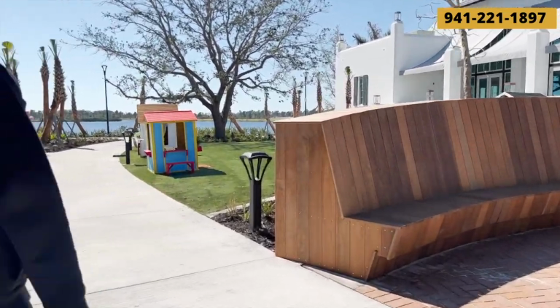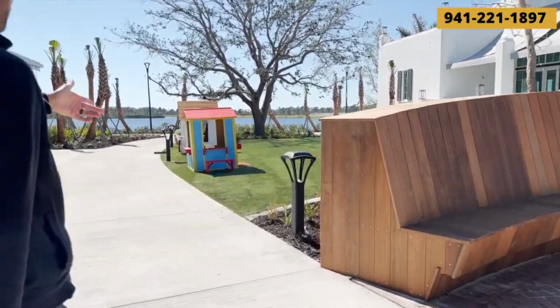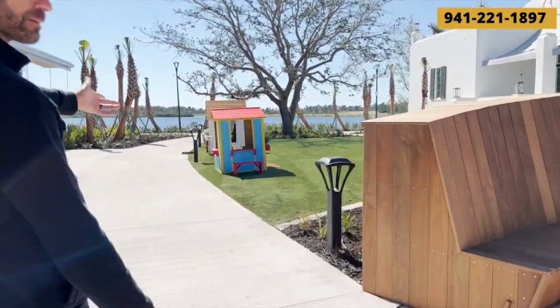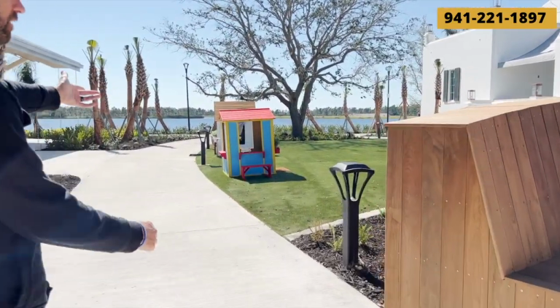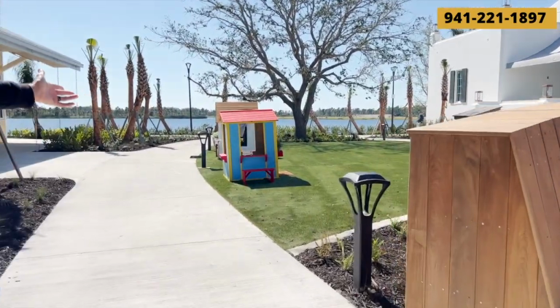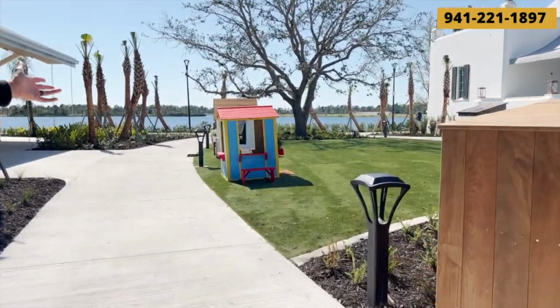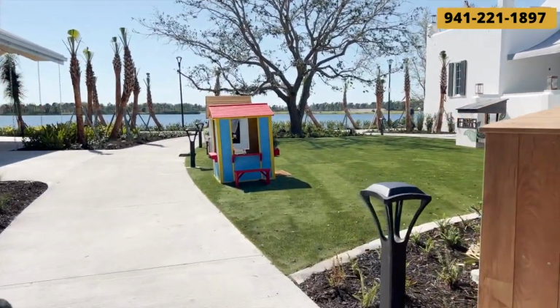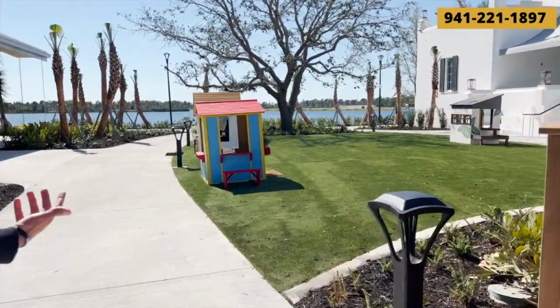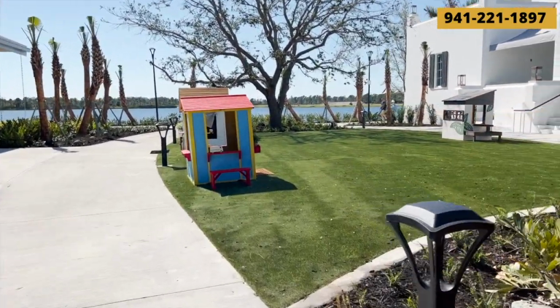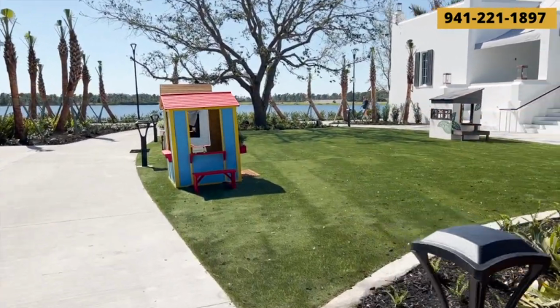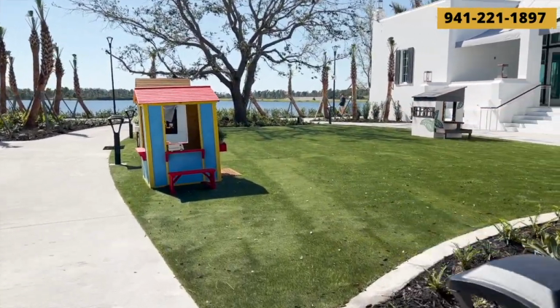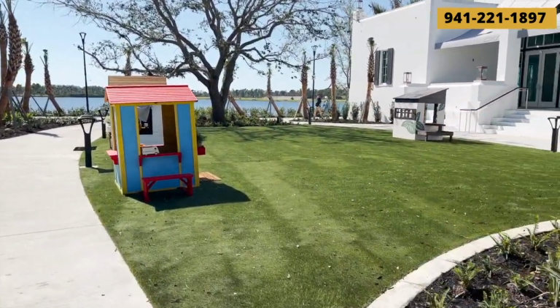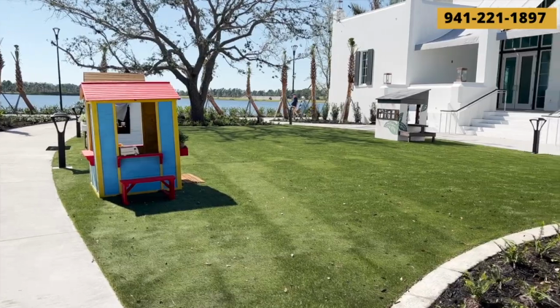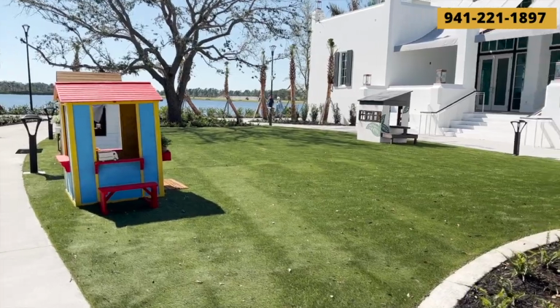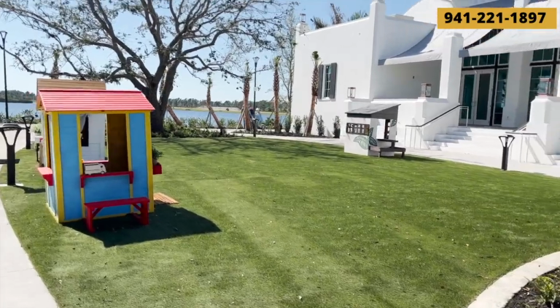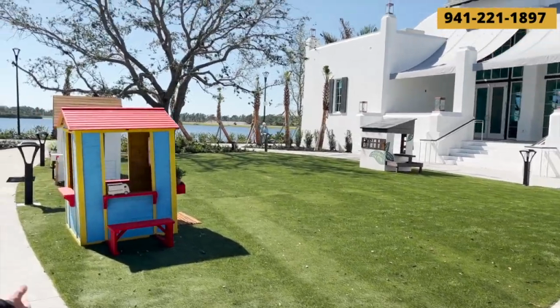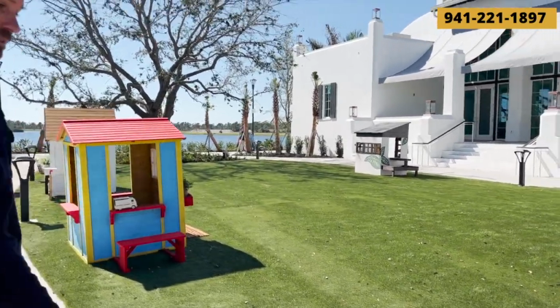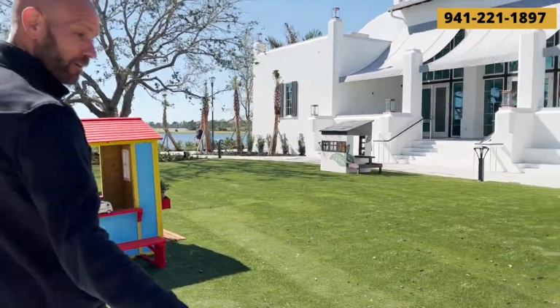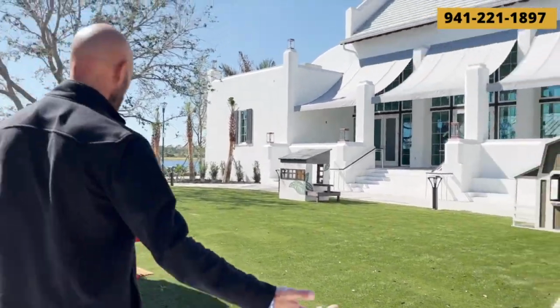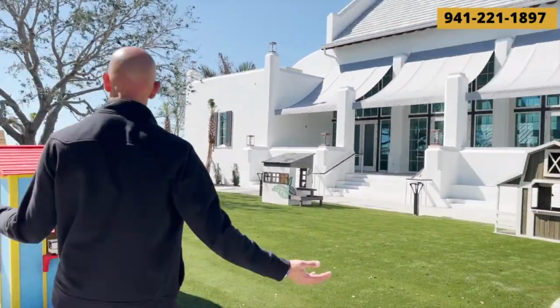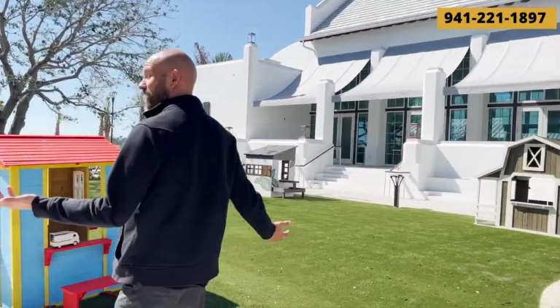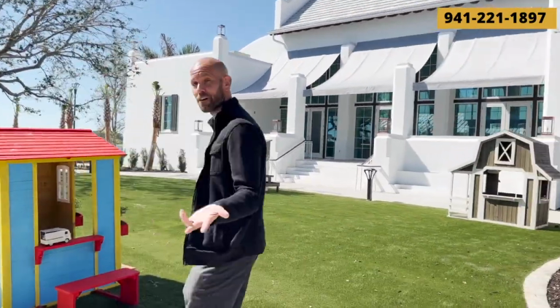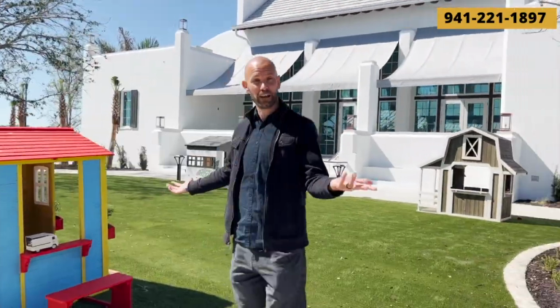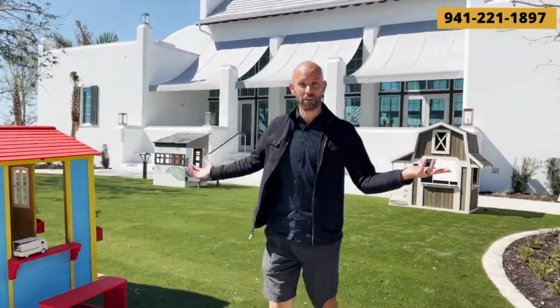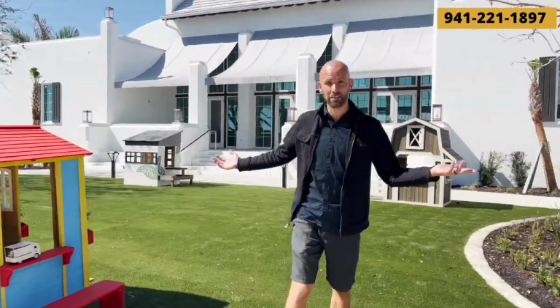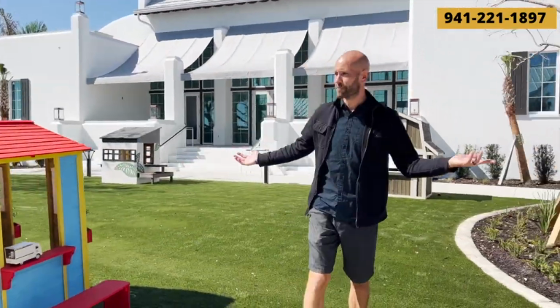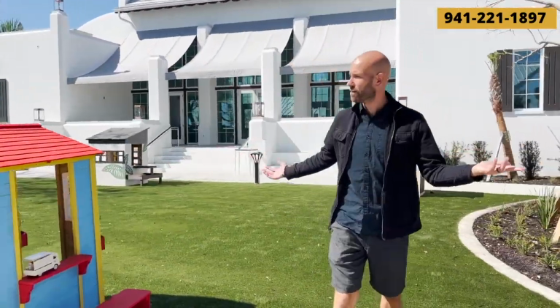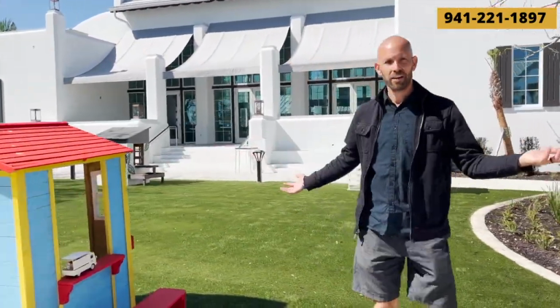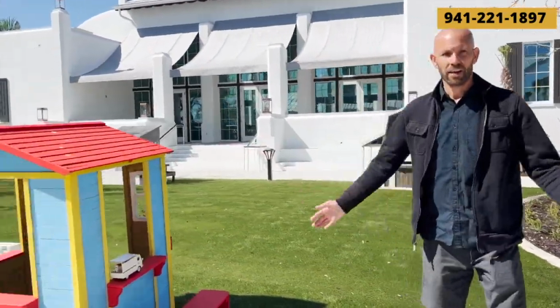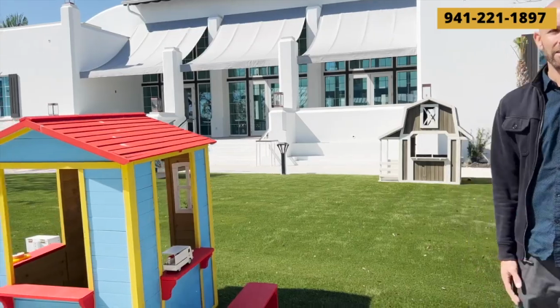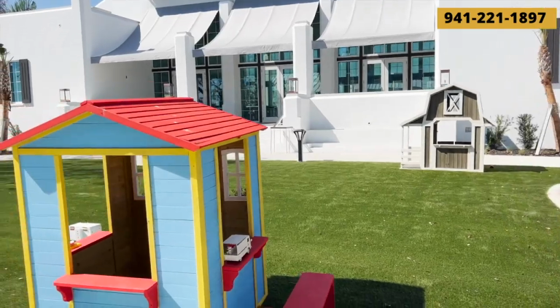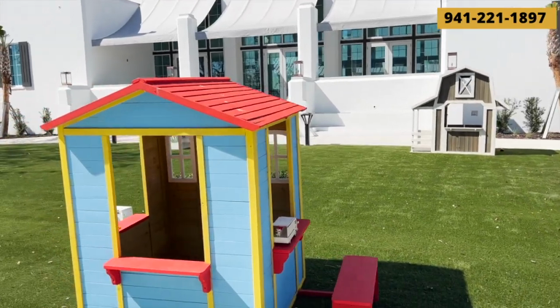And over here we've got a nice little artificial turf play area. Right now they've got some little kids' playhouses, which is cool. I don't know if that's the long-term plan but so far so good — it's kind of fun, funky, and different. There's something for everyone.